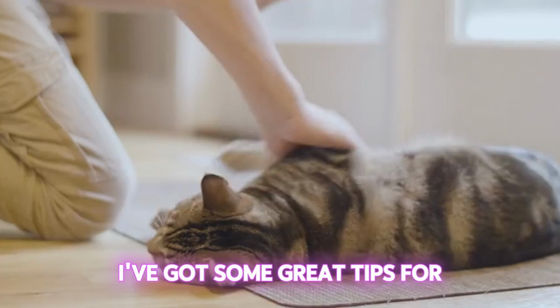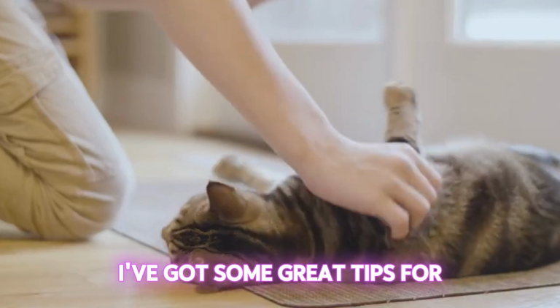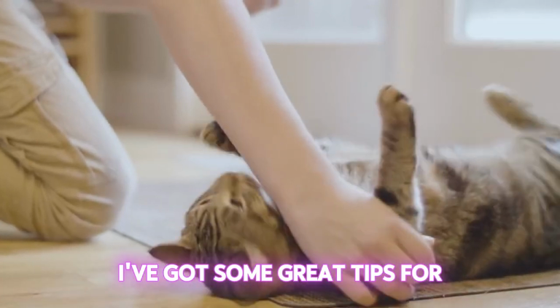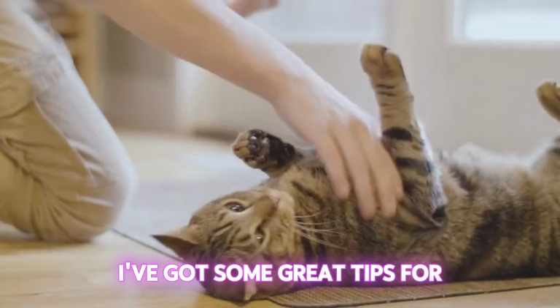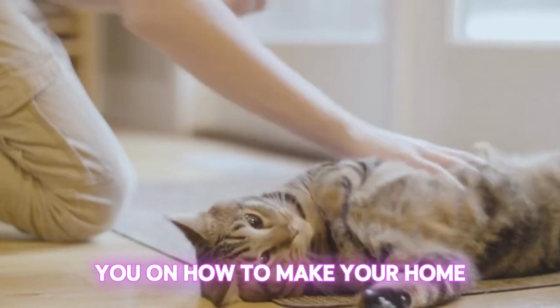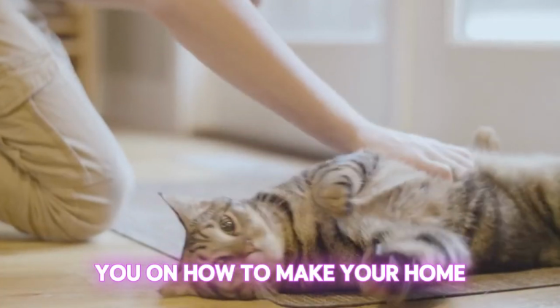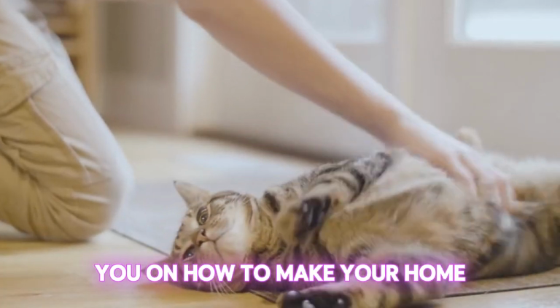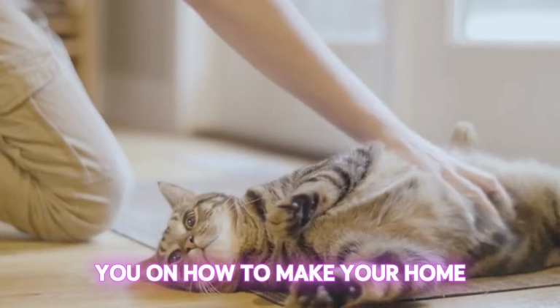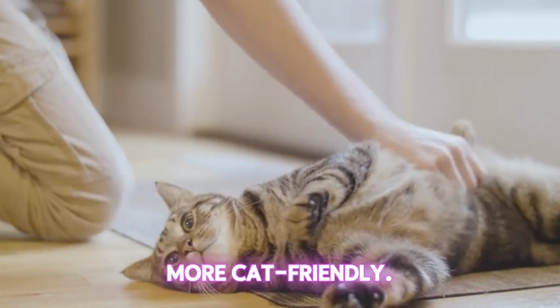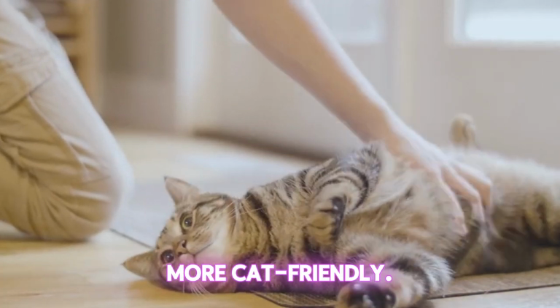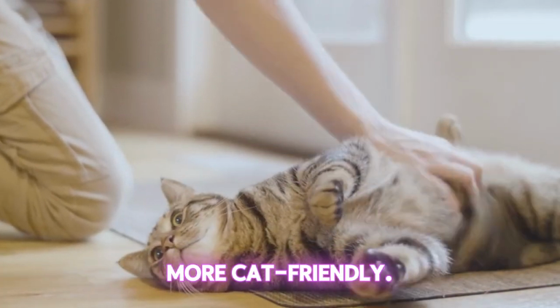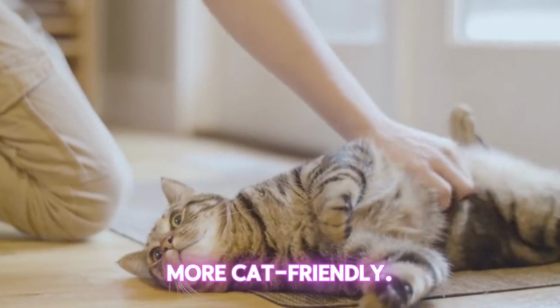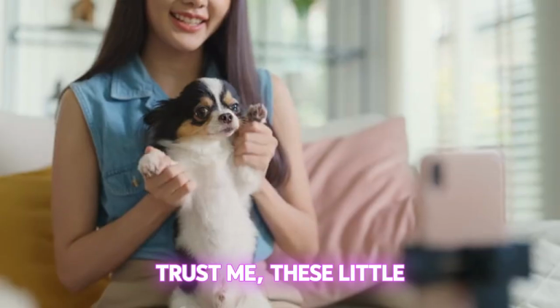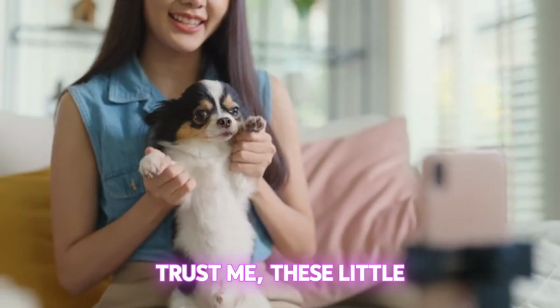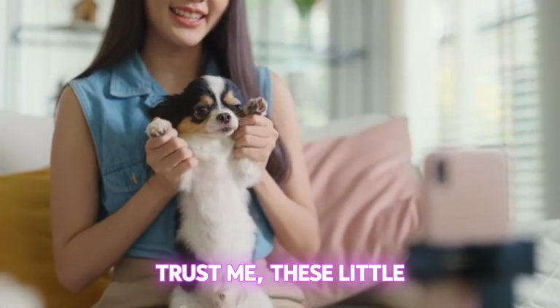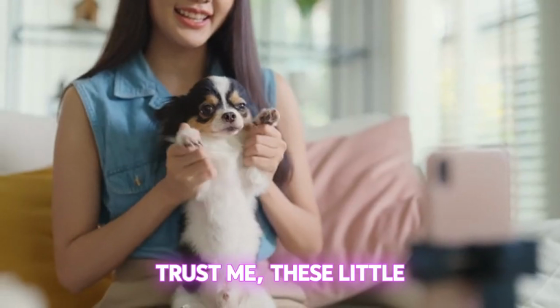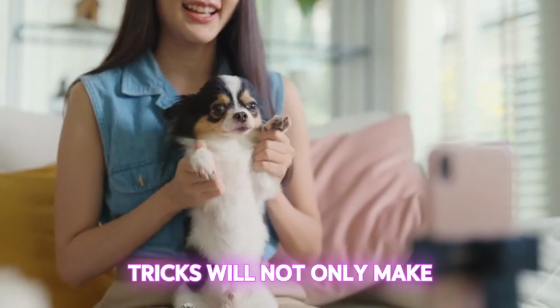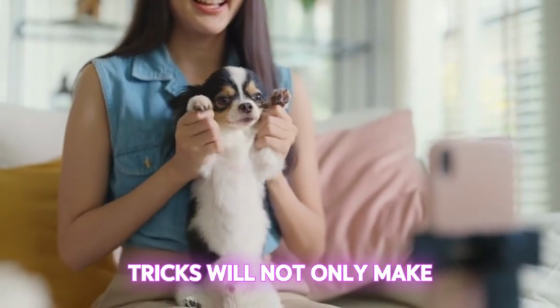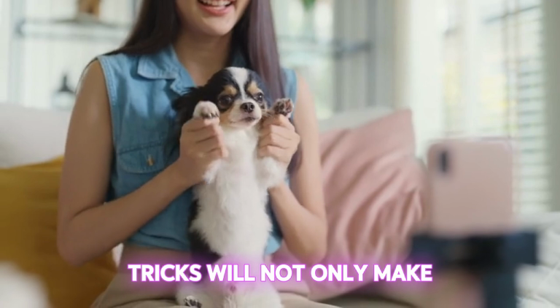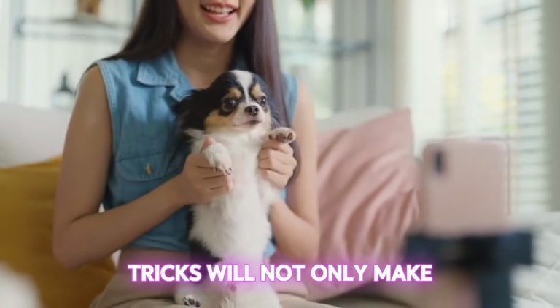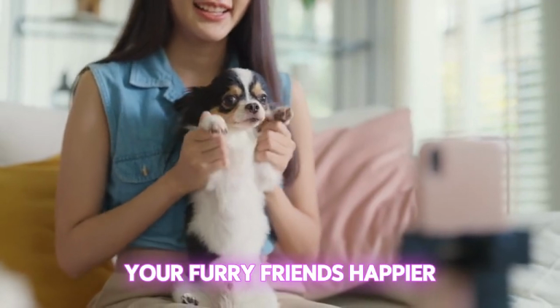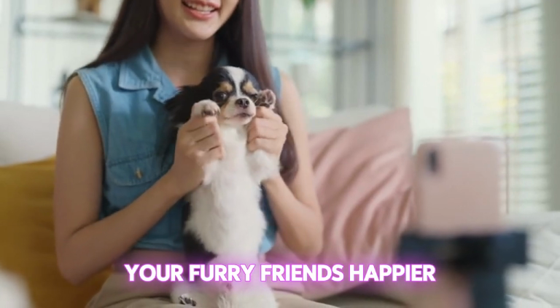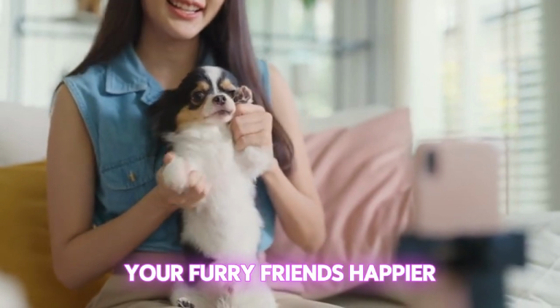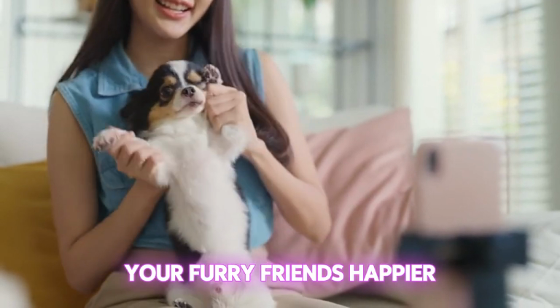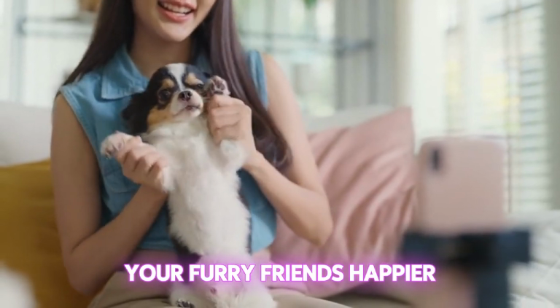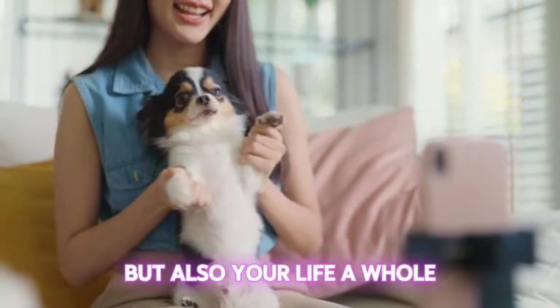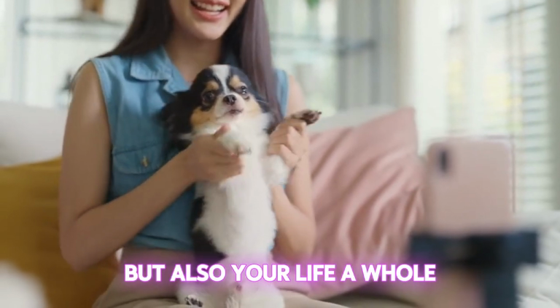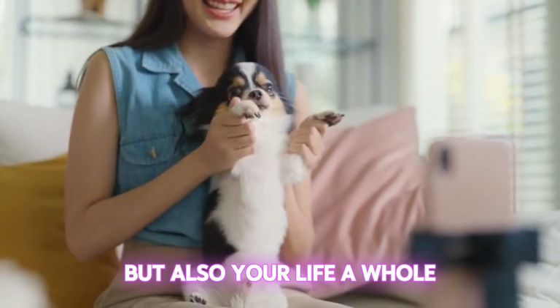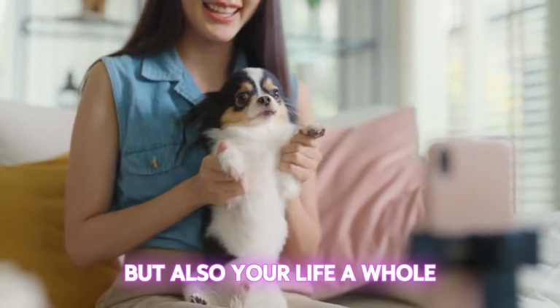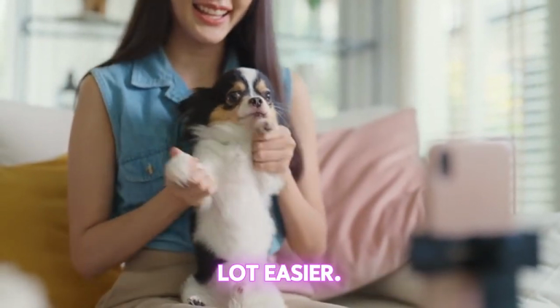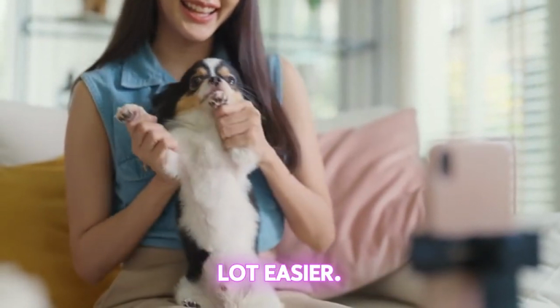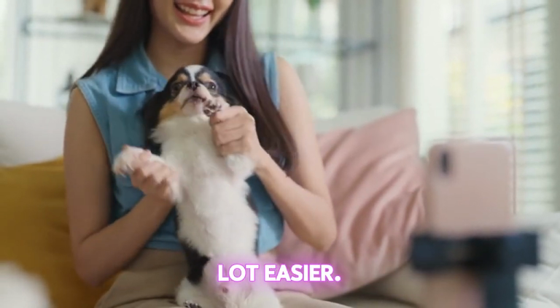I've got some great tips for you on how to make your home more cat-friendly. These little tricks will not only make your furry friends happier, but also your life a whole lot easier.